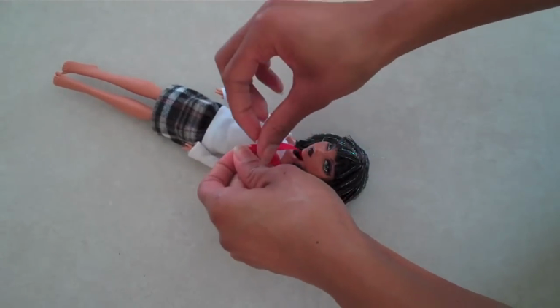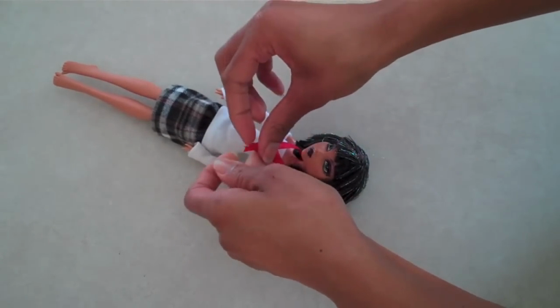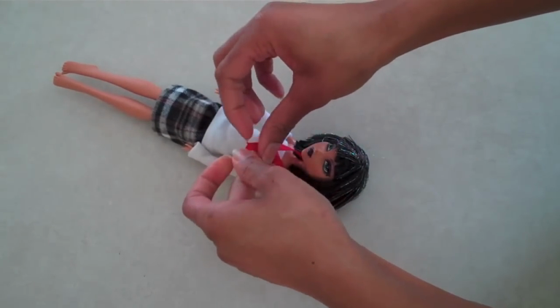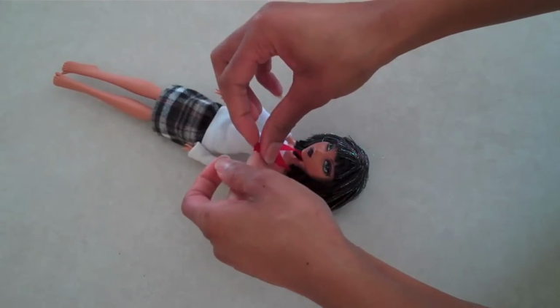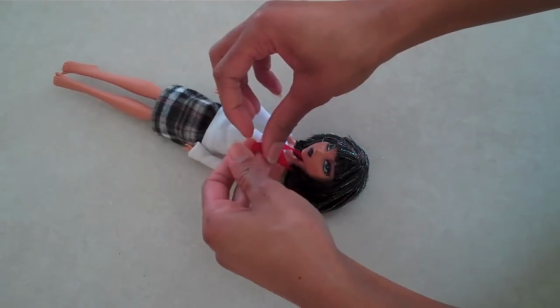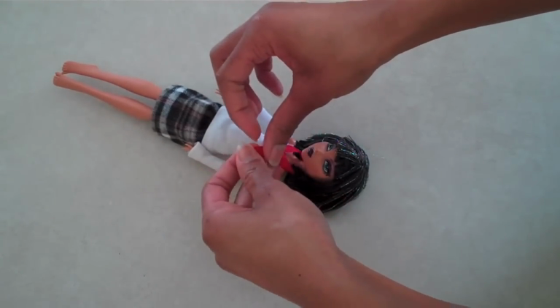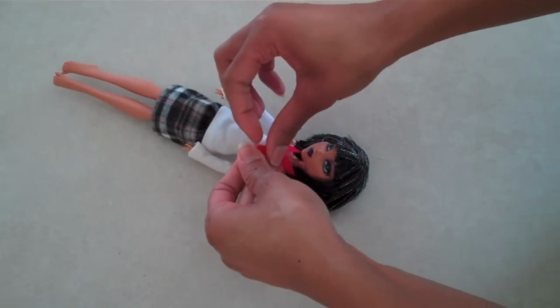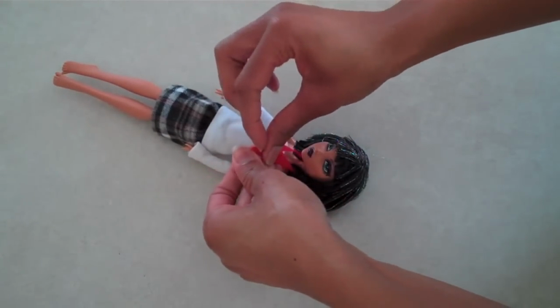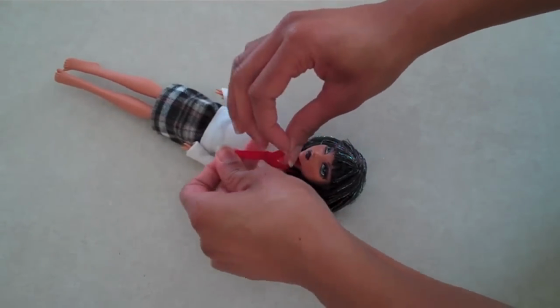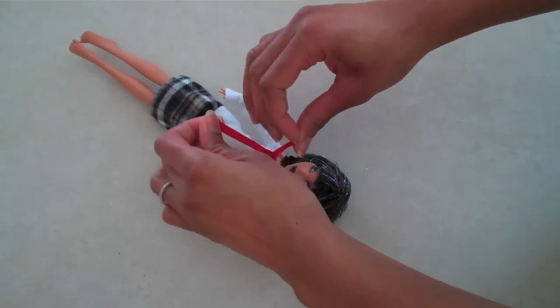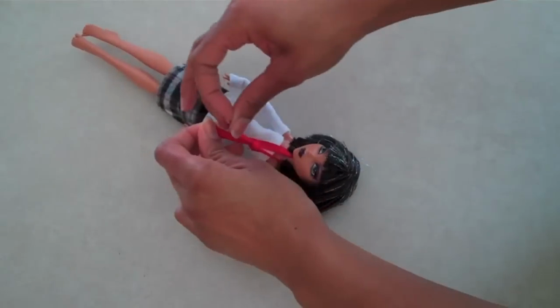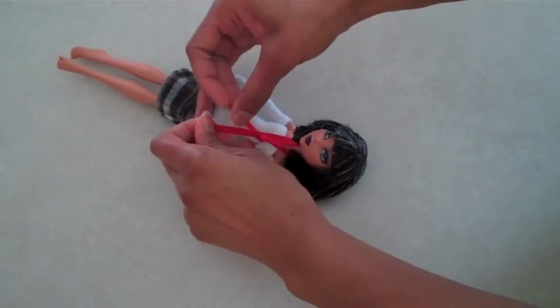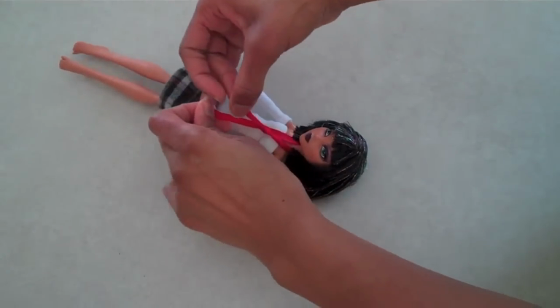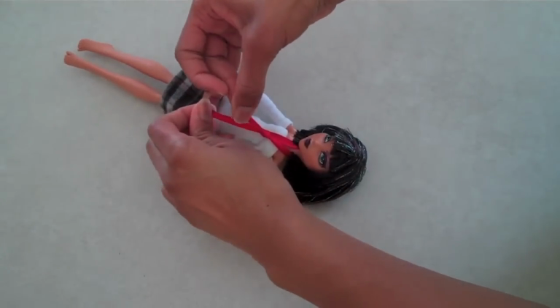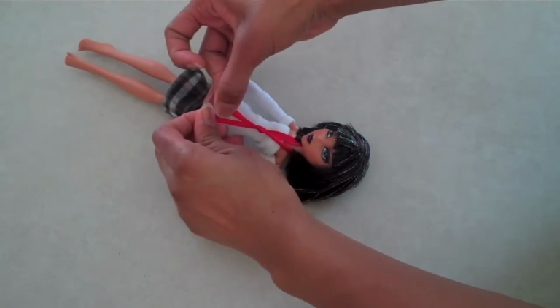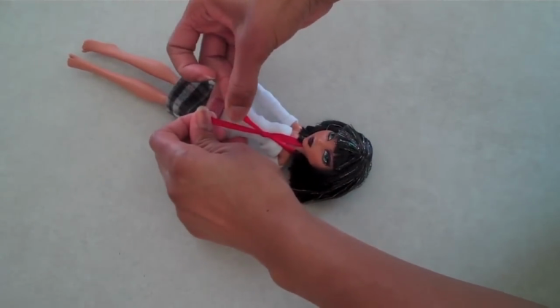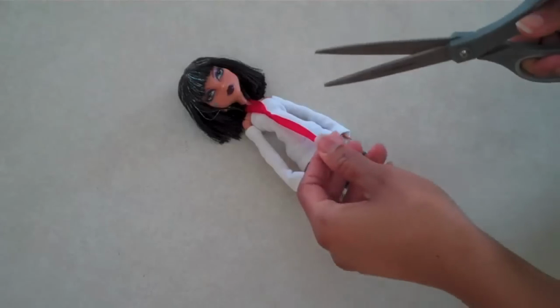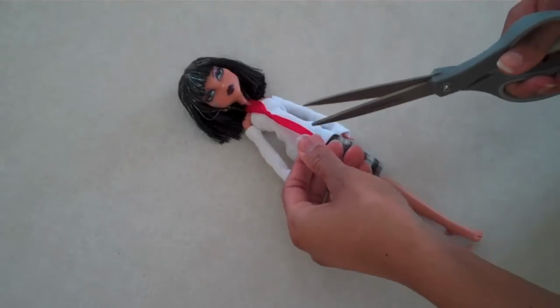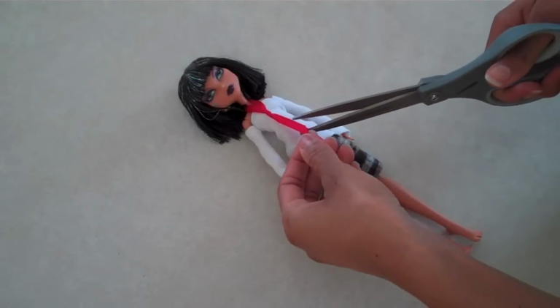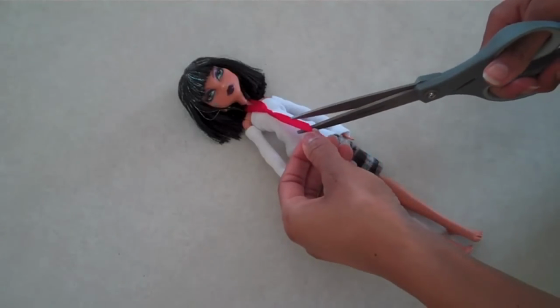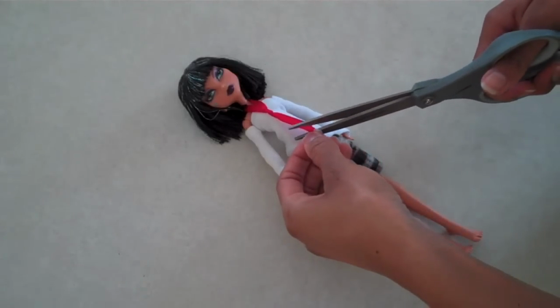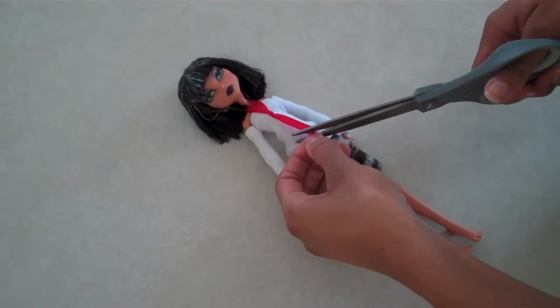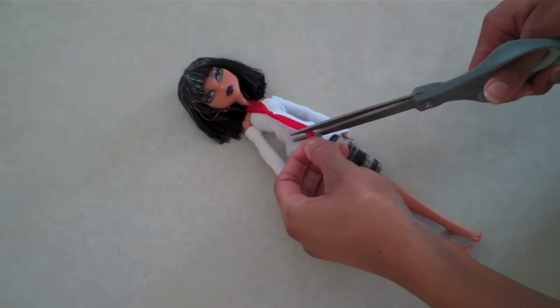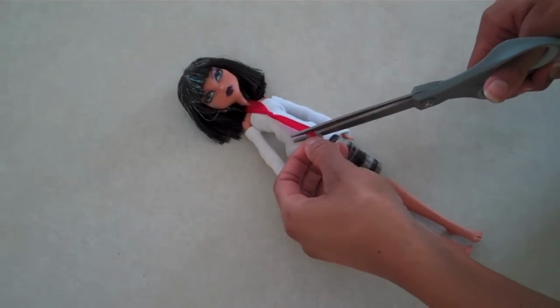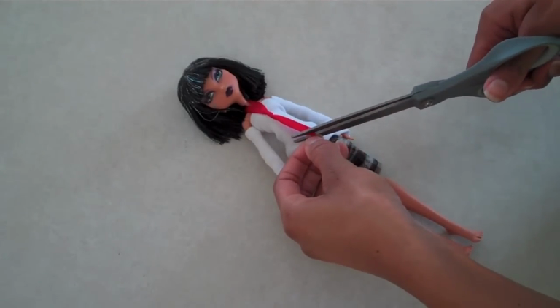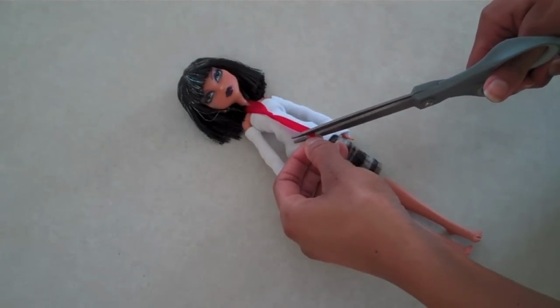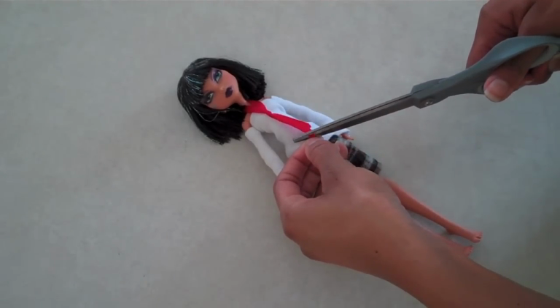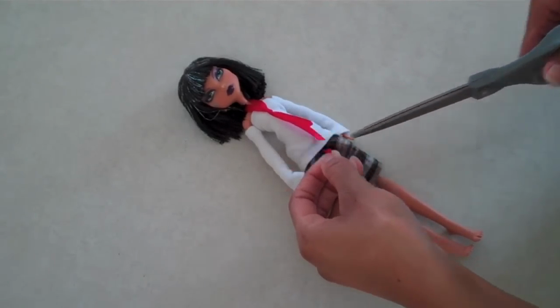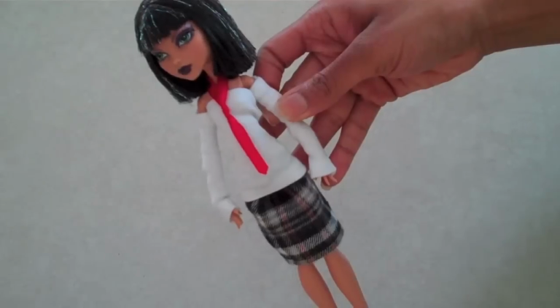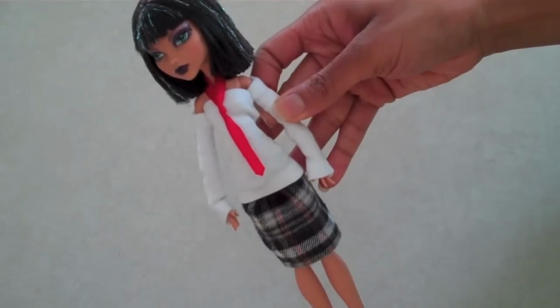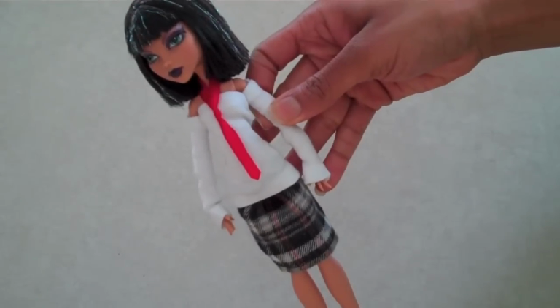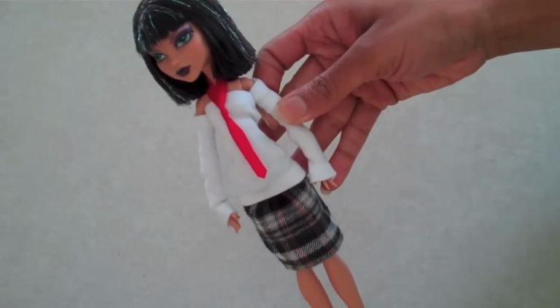Pull it. Trim the ribbon so that it points at the bottom. And you're done.